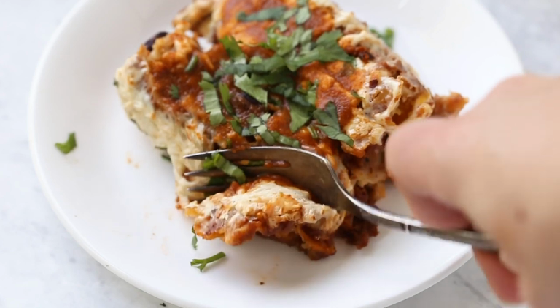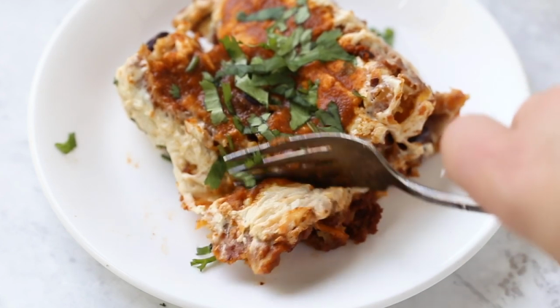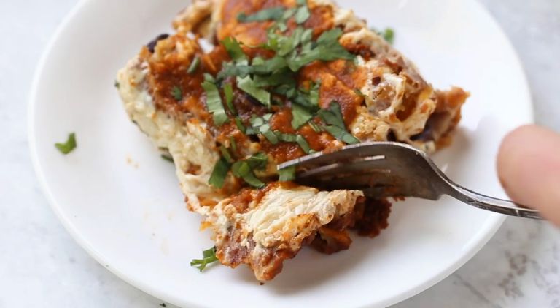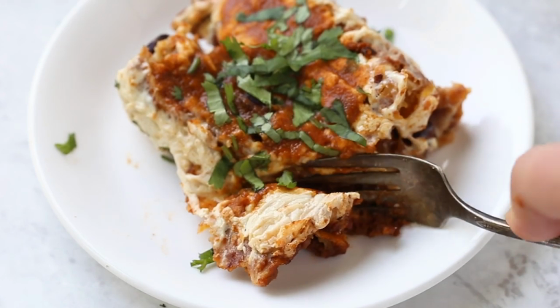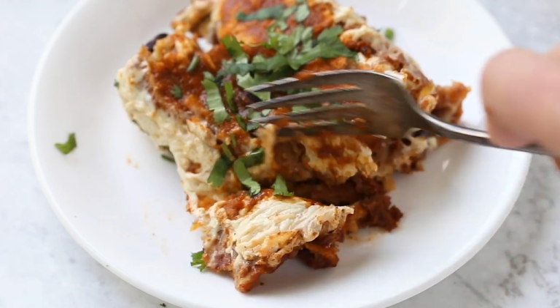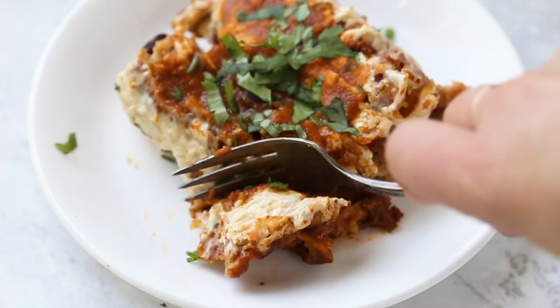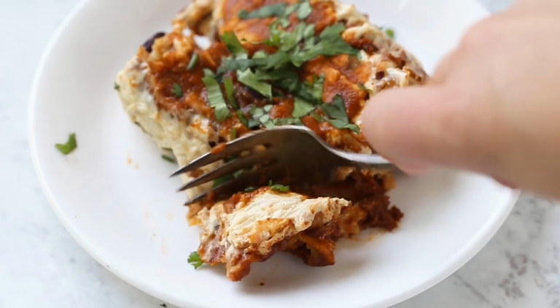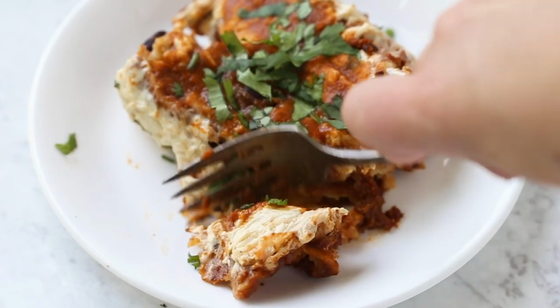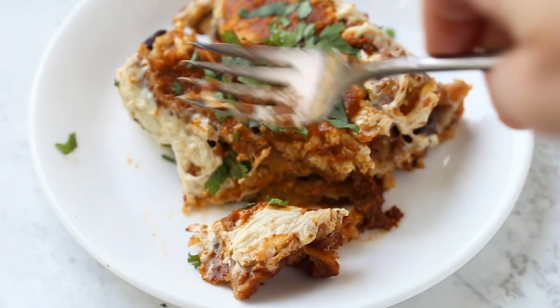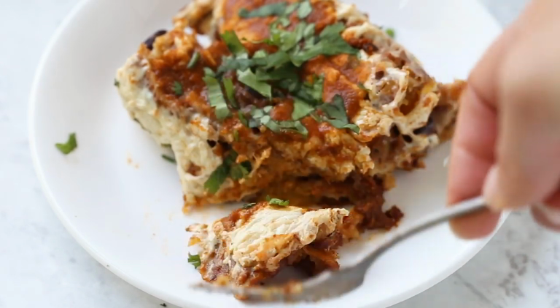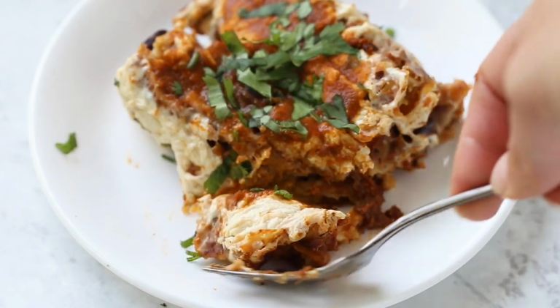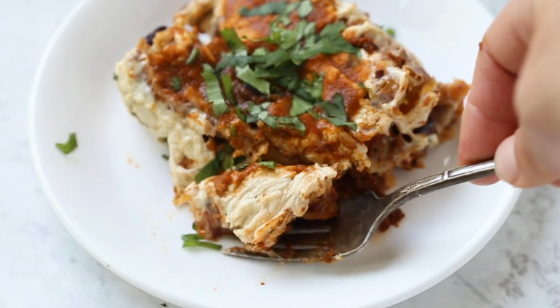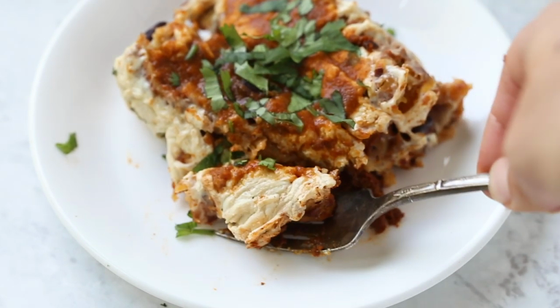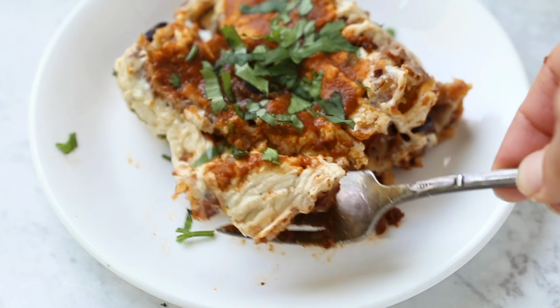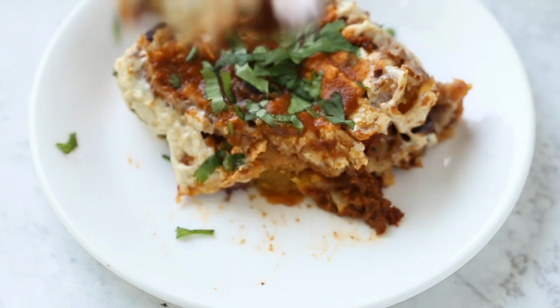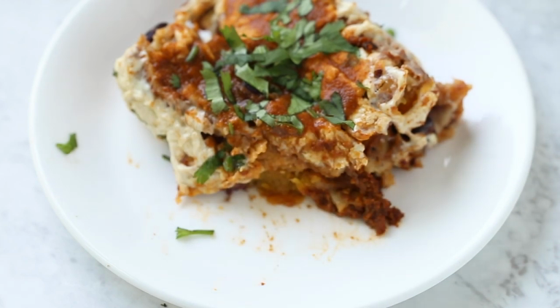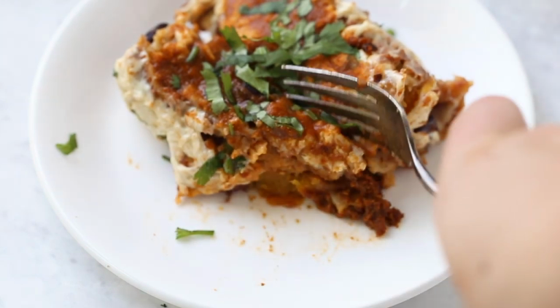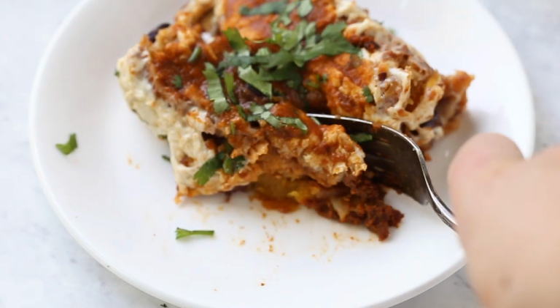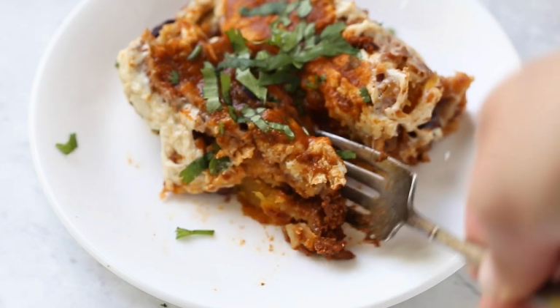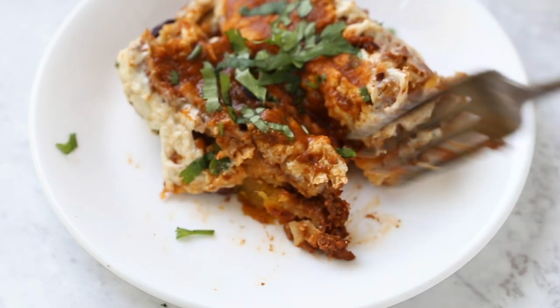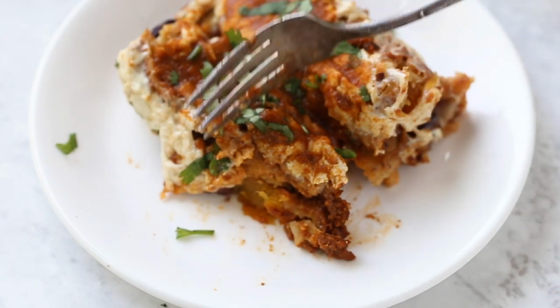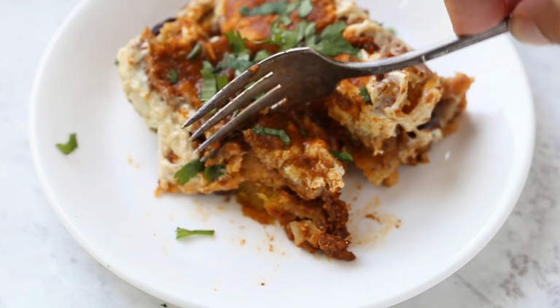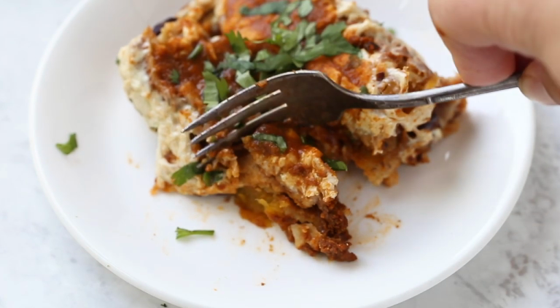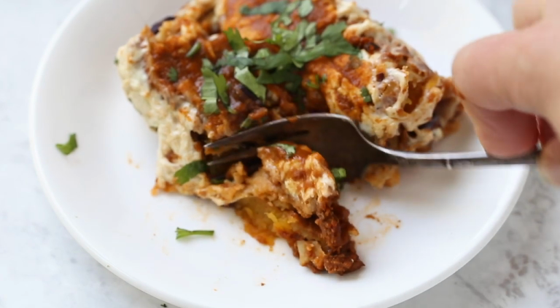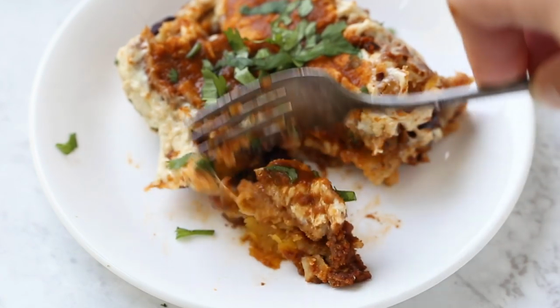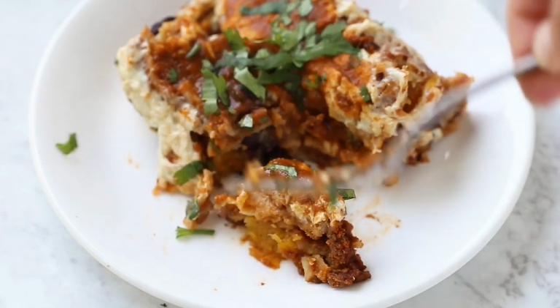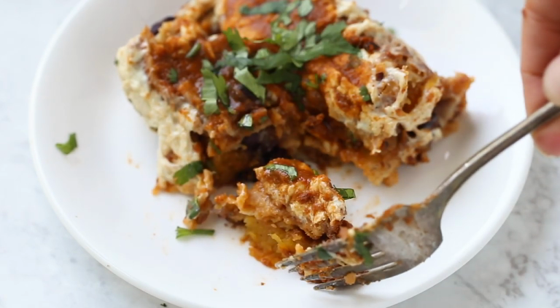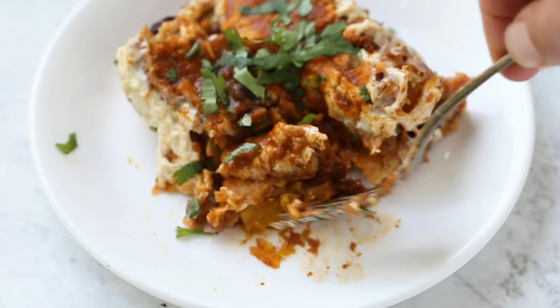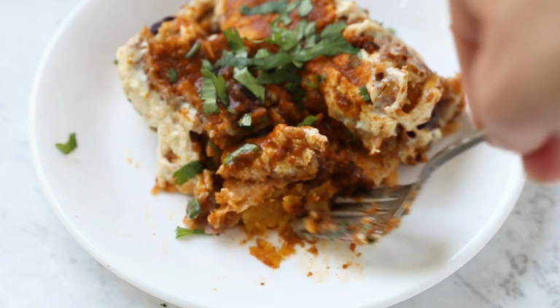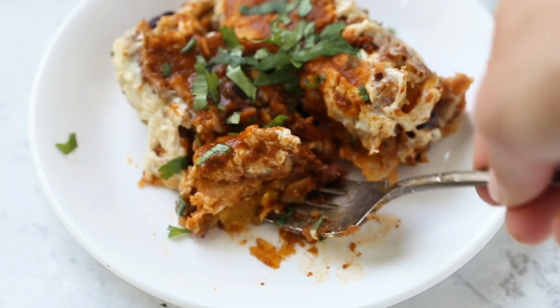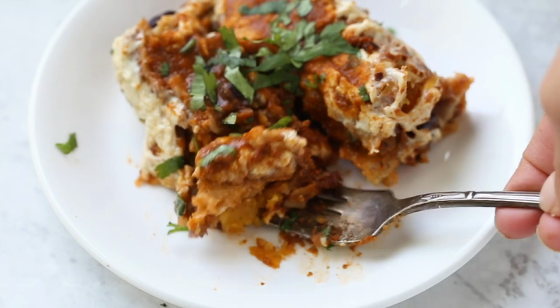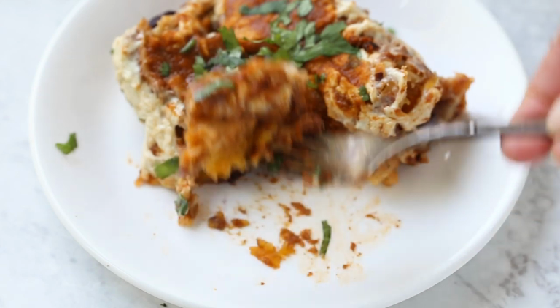You guys are going to love this recipe. I really like butternut squash, but if you're not a squash fan, you can totally use sweet potato. You could swap out the beans if you want, add in more spices, or add in more veggies — totally up to you. It's a delicious recipe.